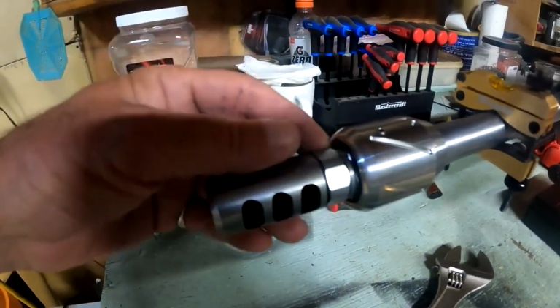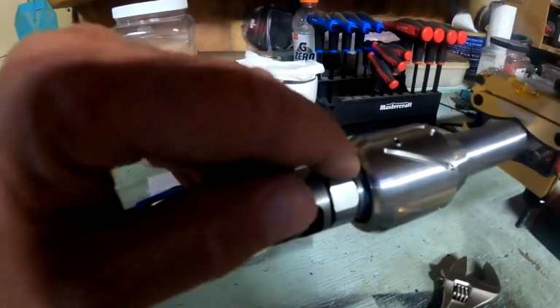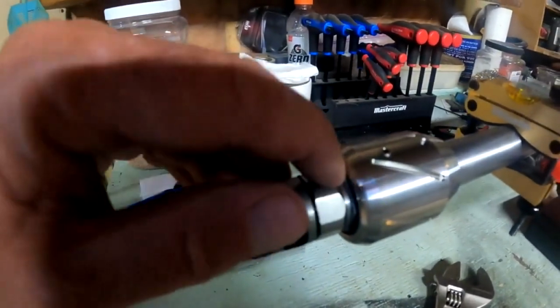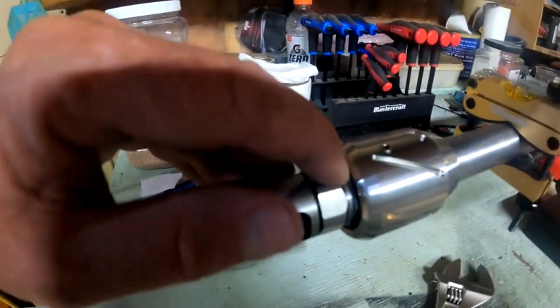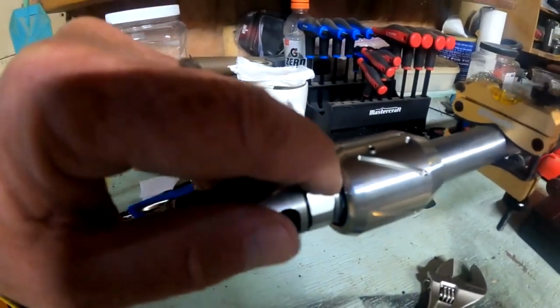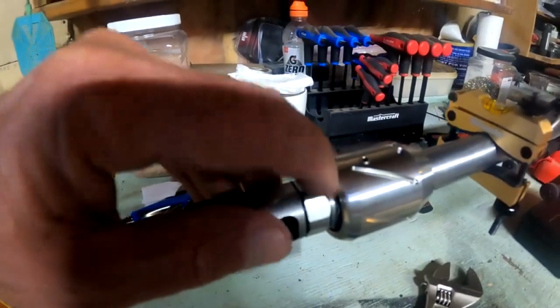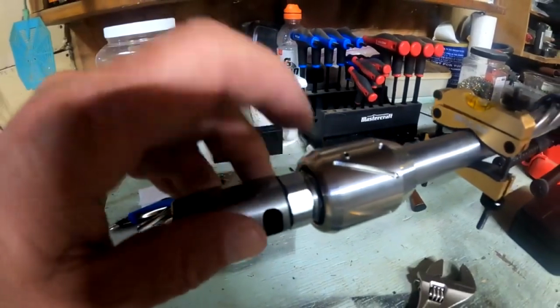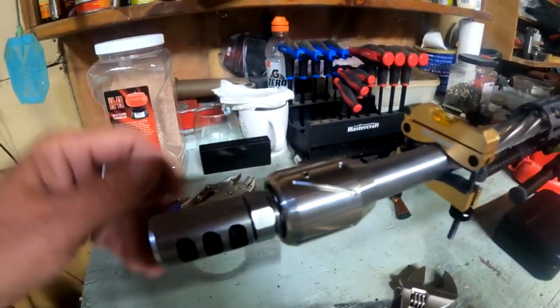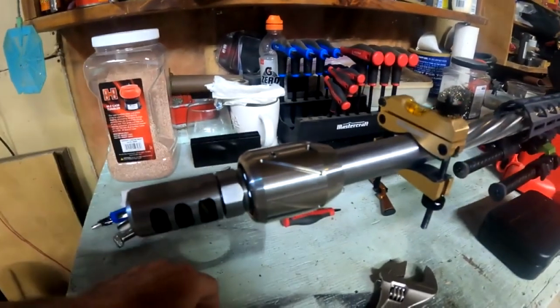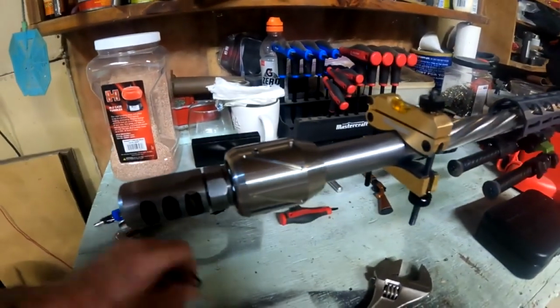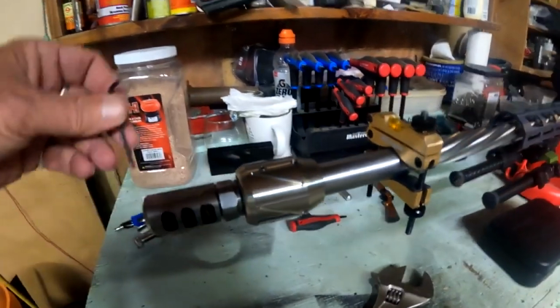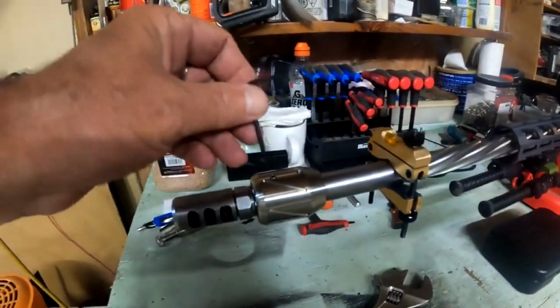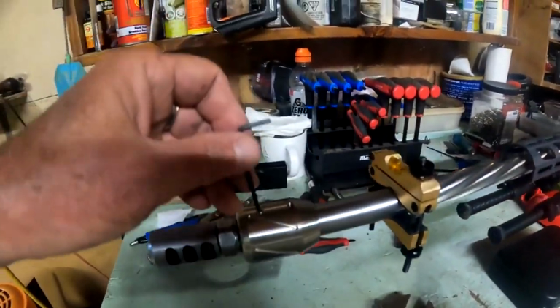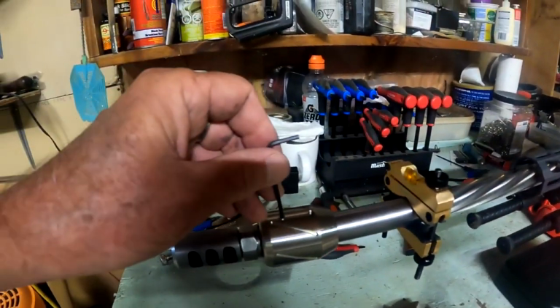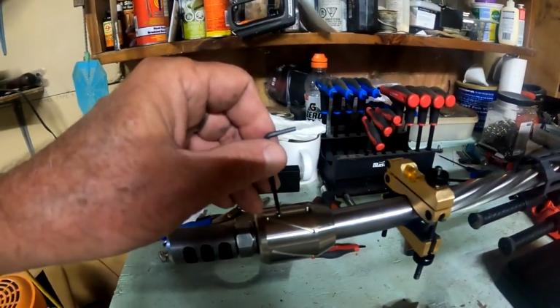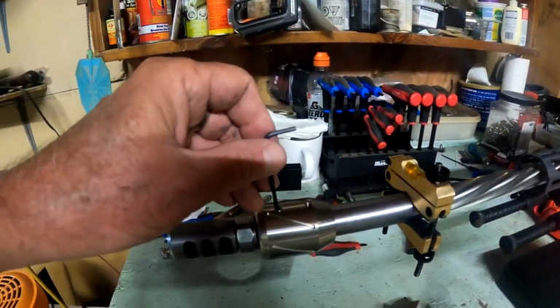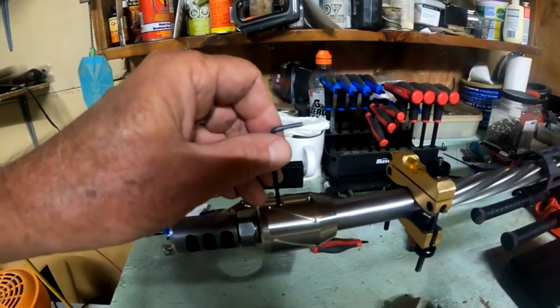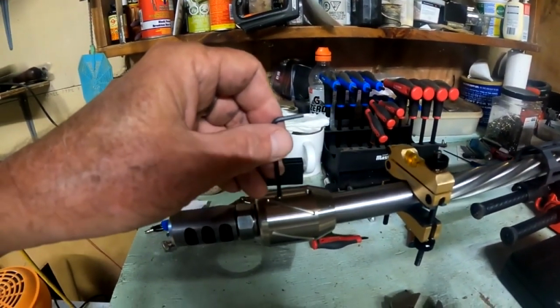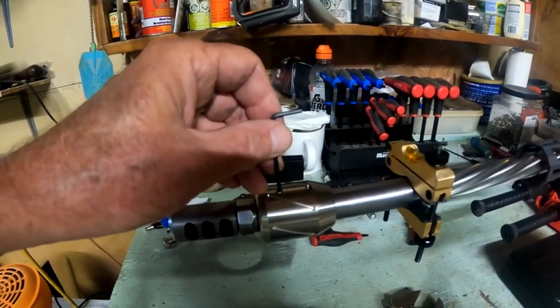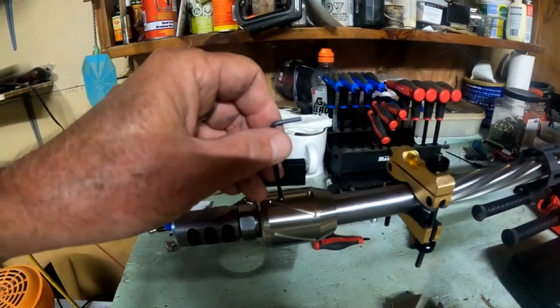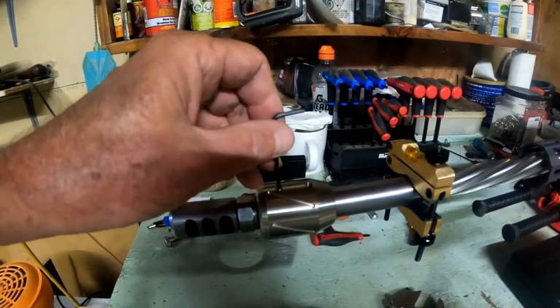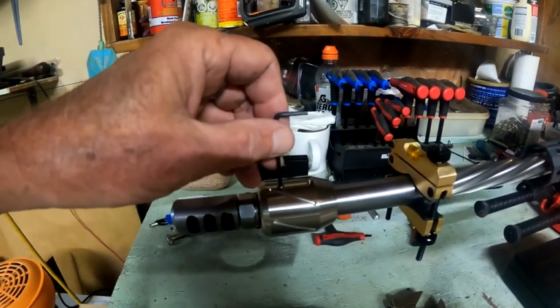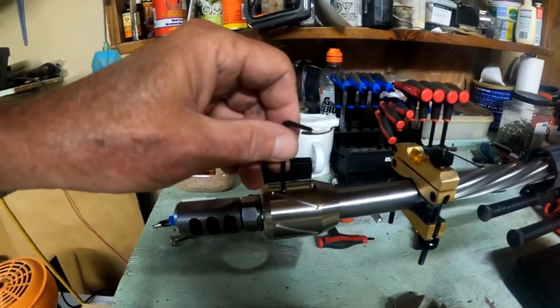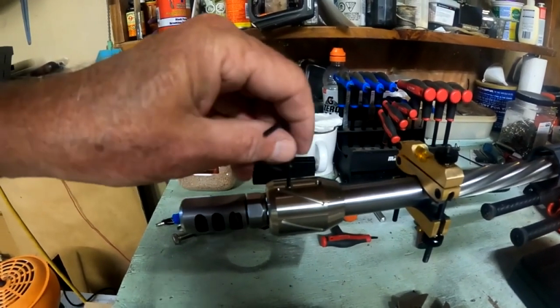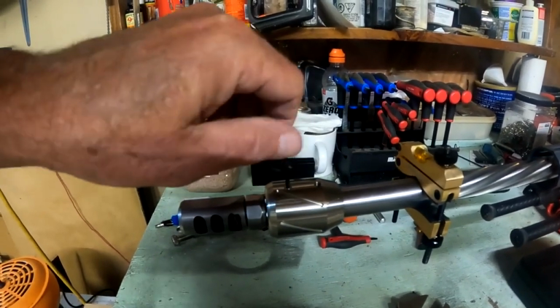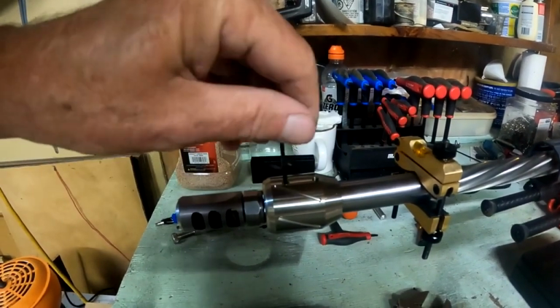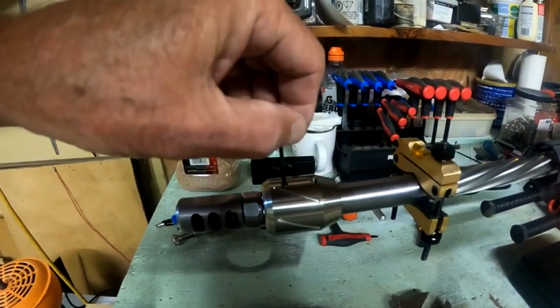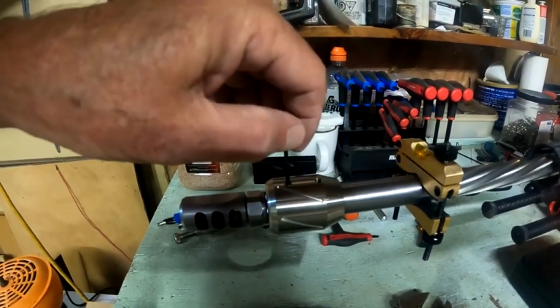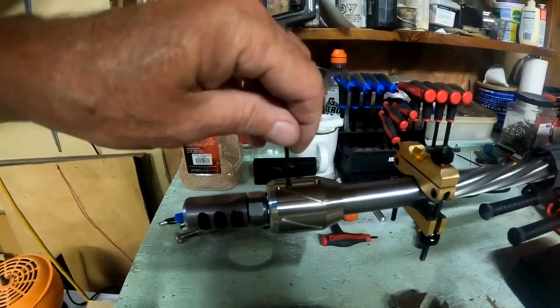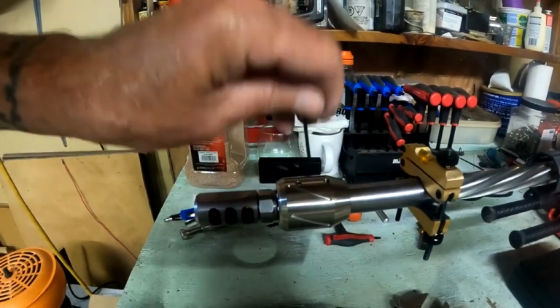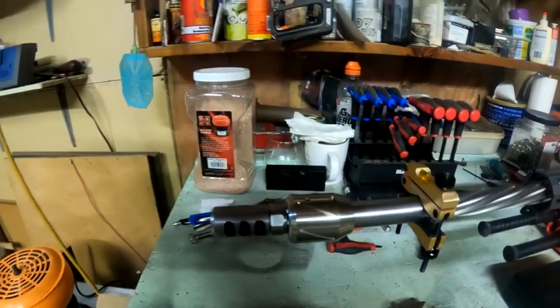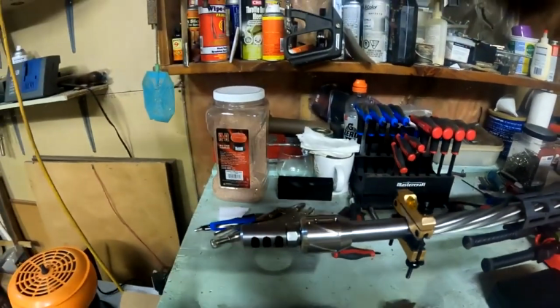Zero is right at the base — flush with the edge — that's the base reference point. From there, all you do is turn the set screws in.